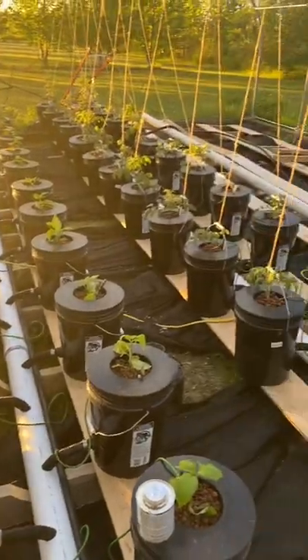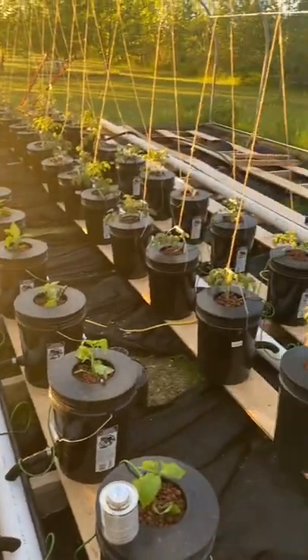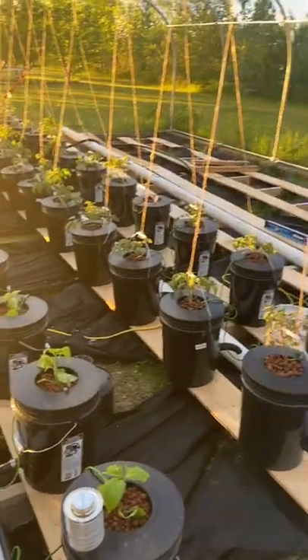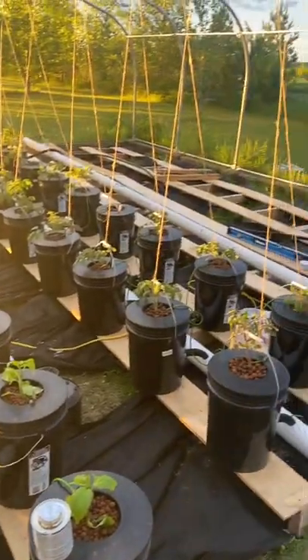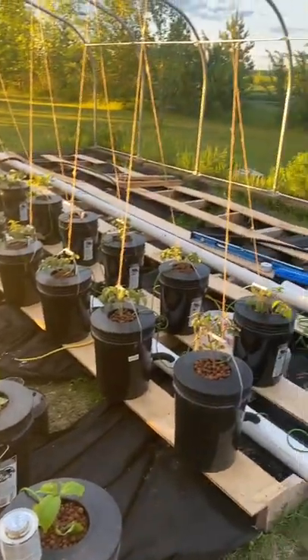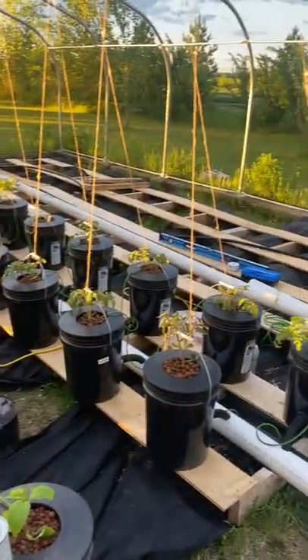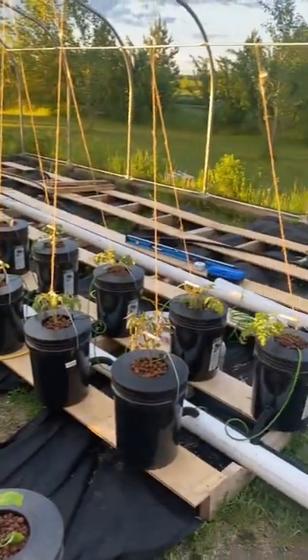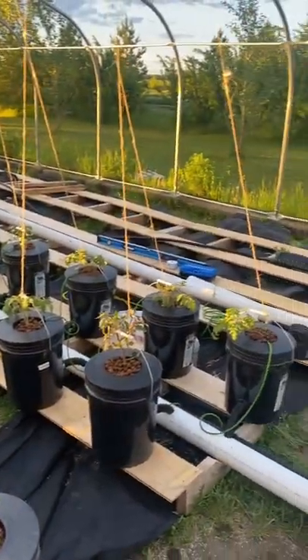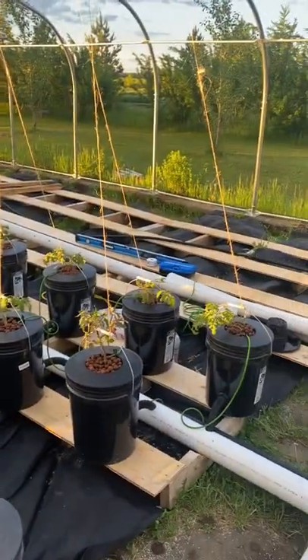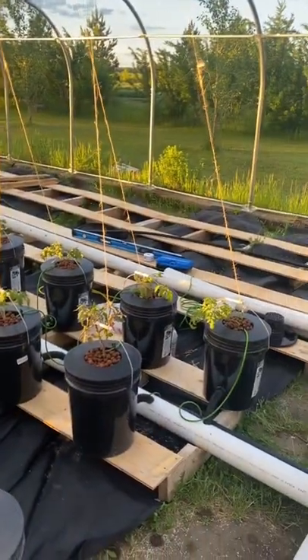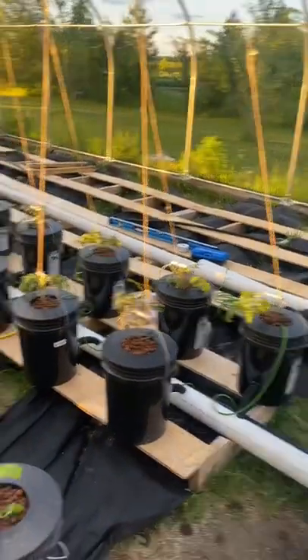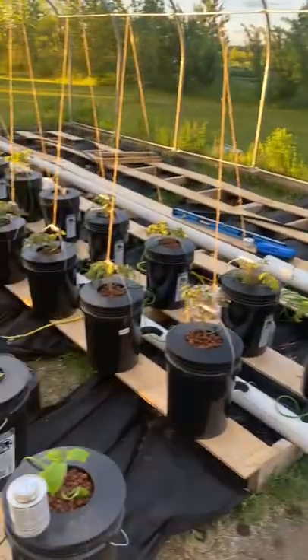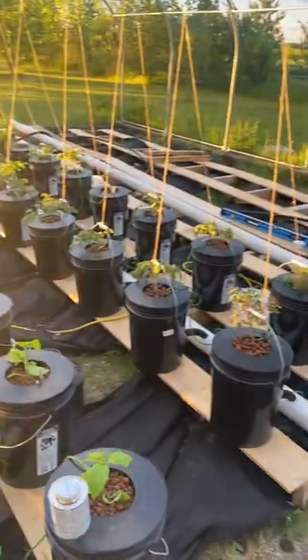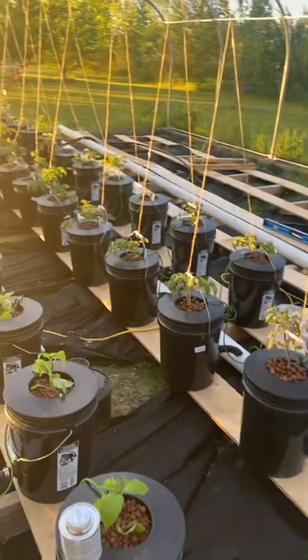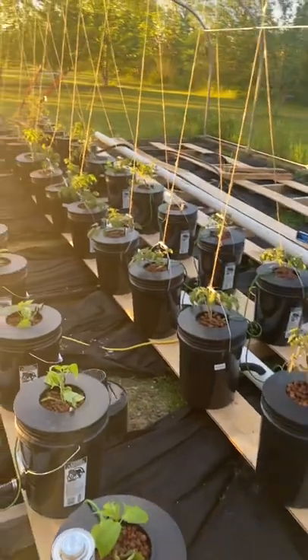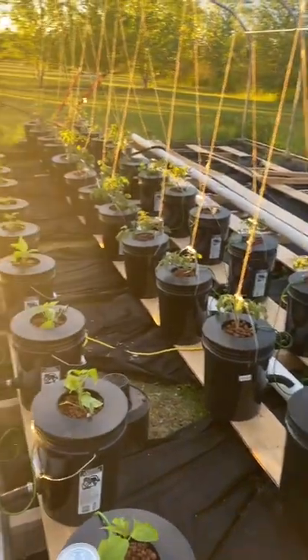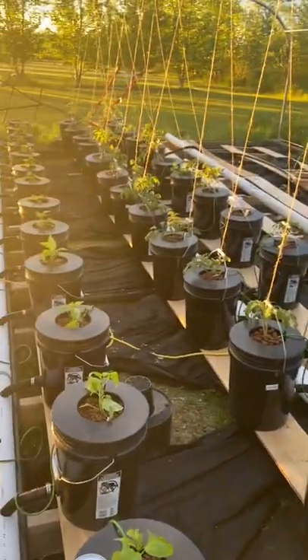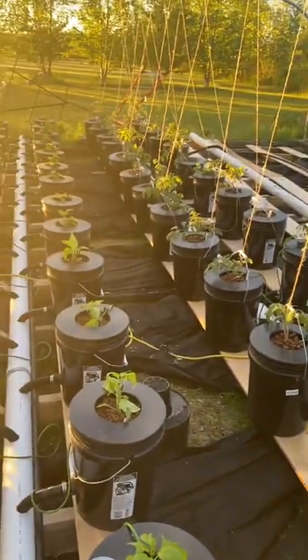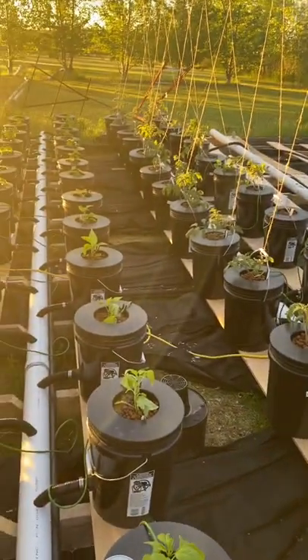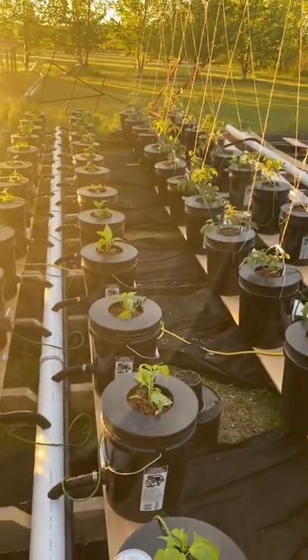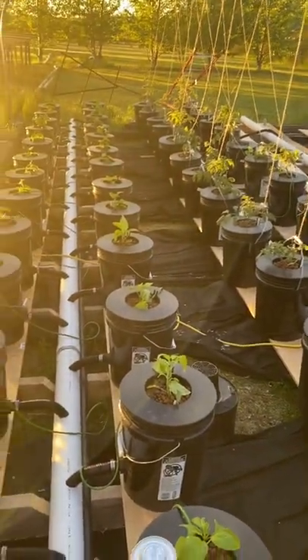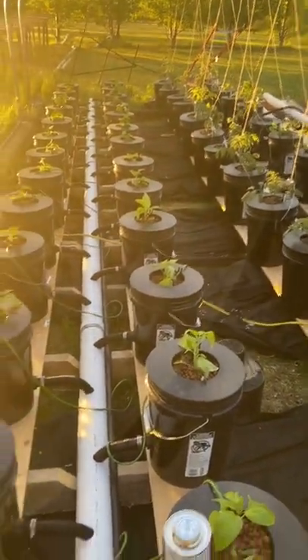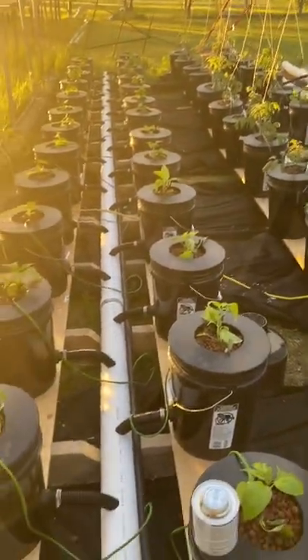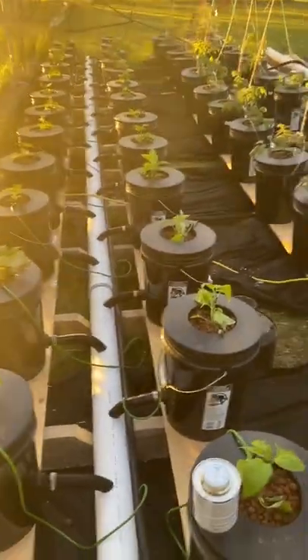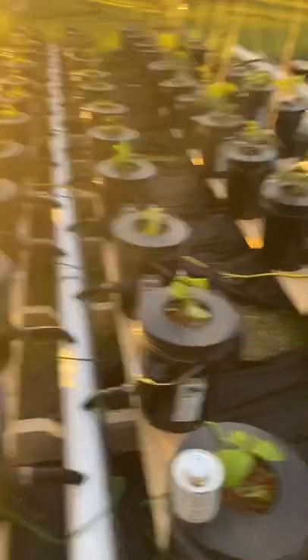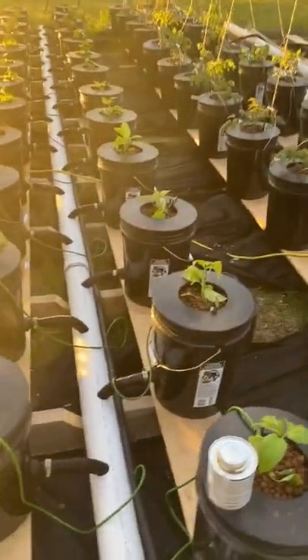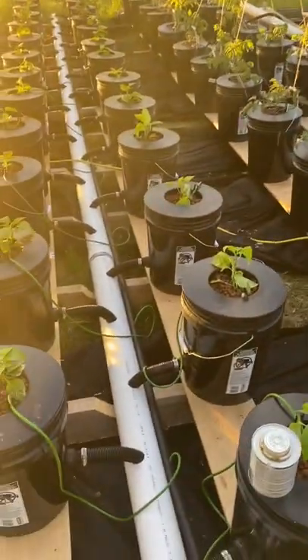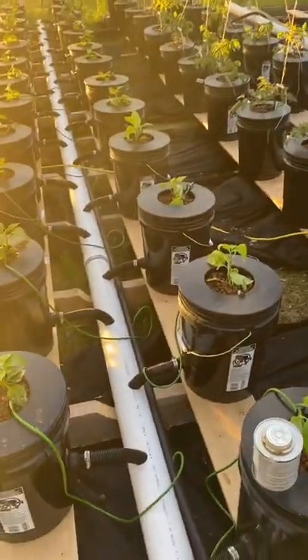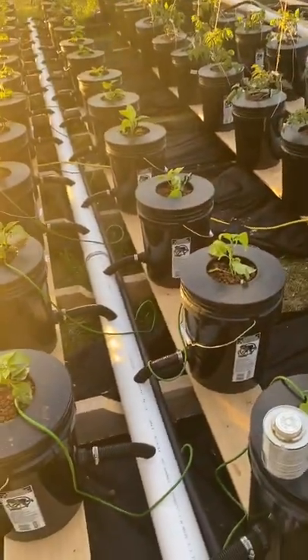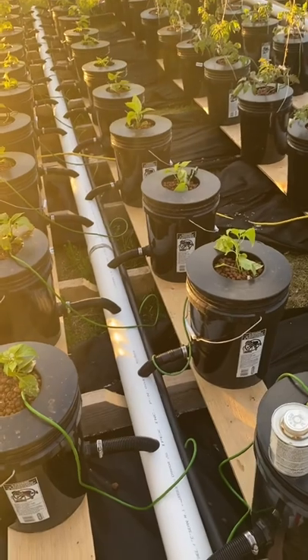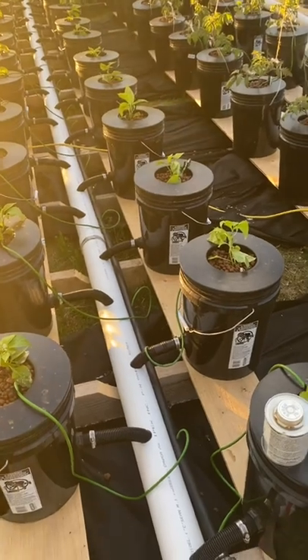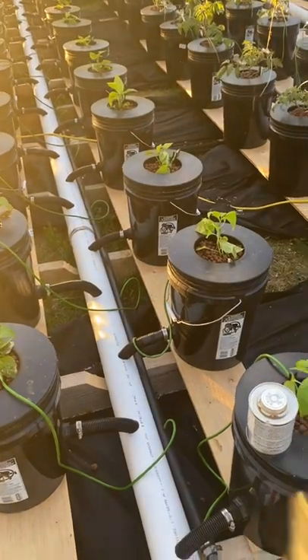100-bucket hydroponic system, recirculating deep water culture. I started off with one of these.